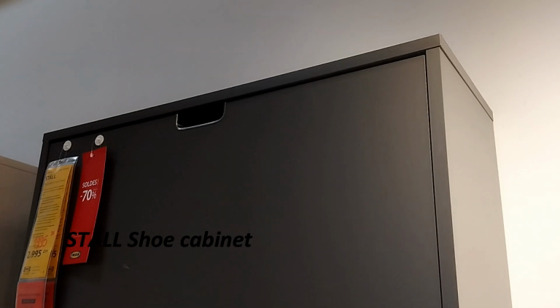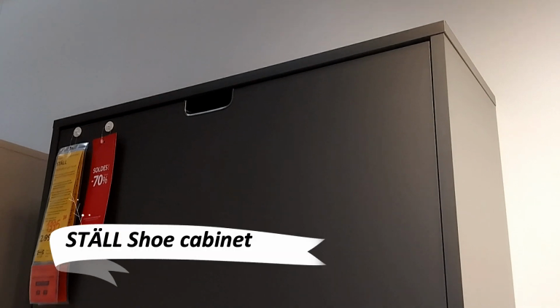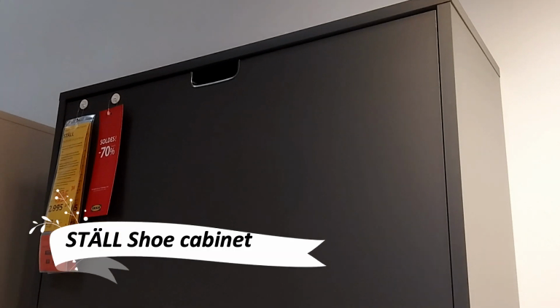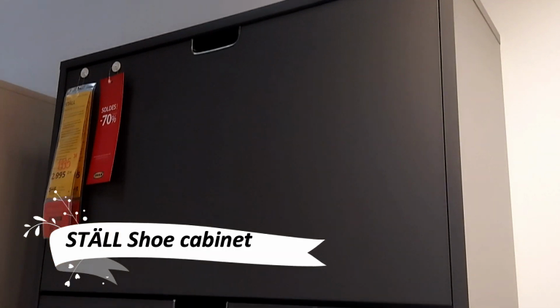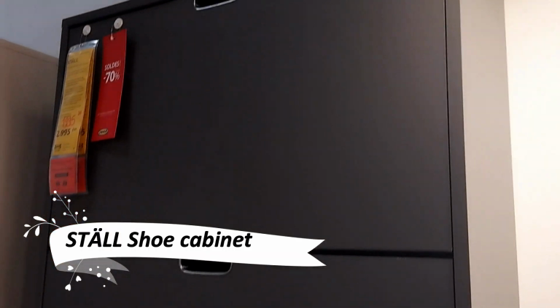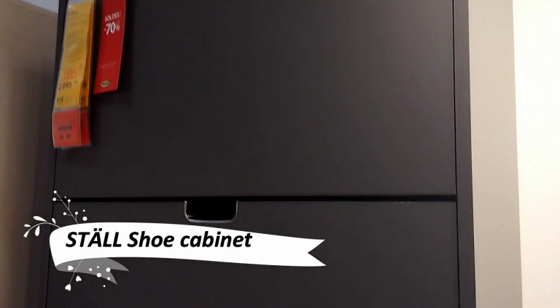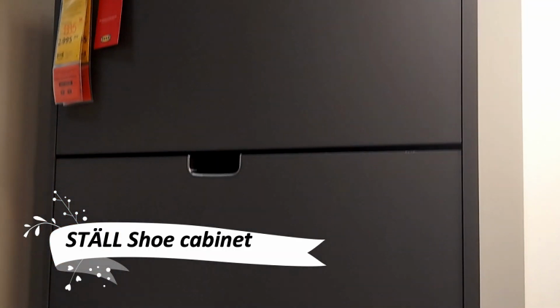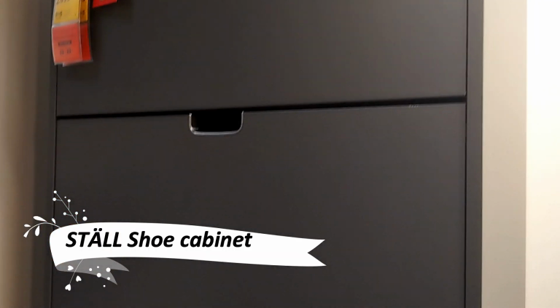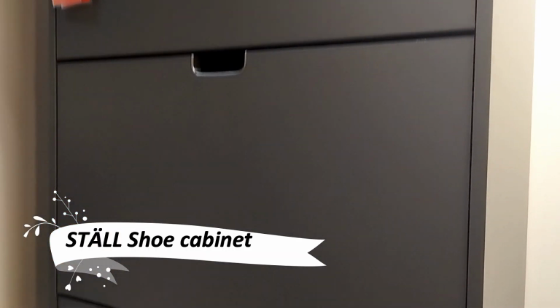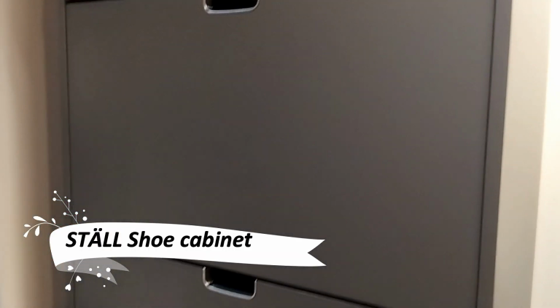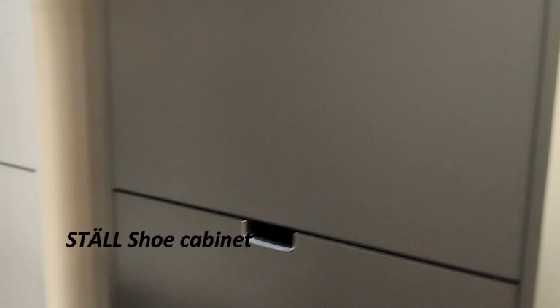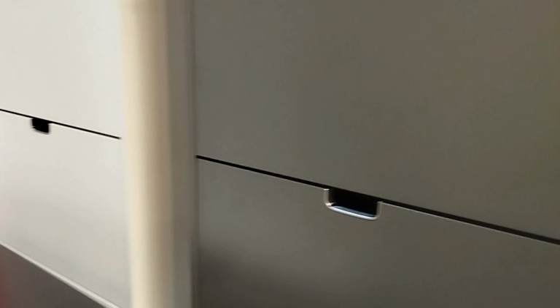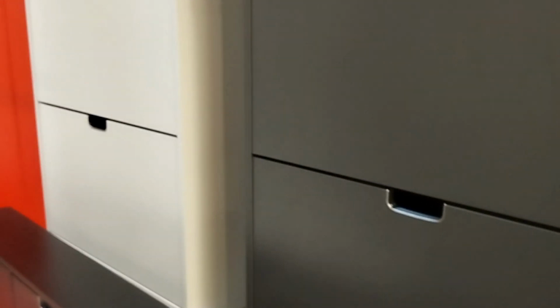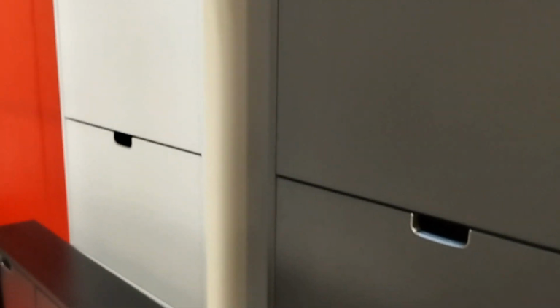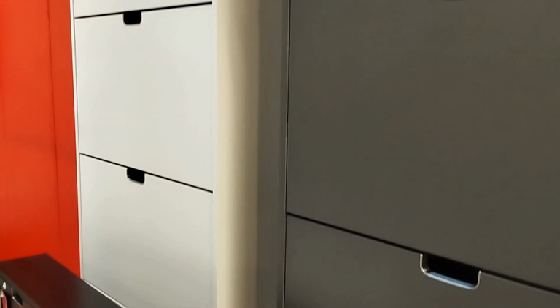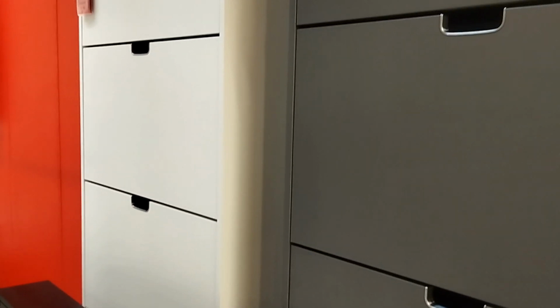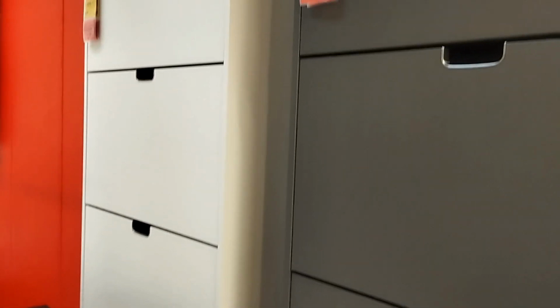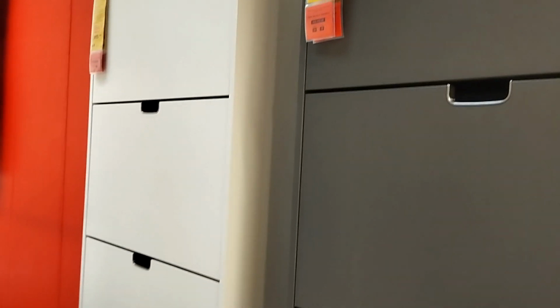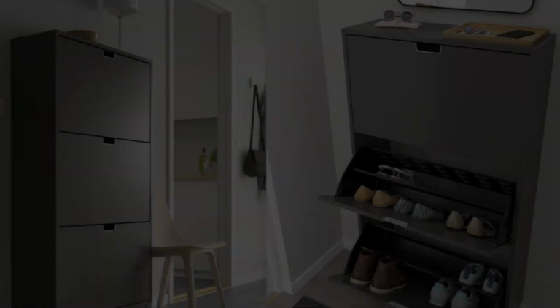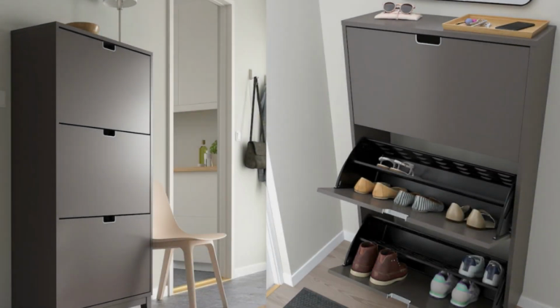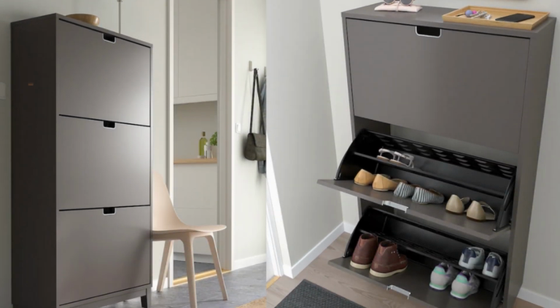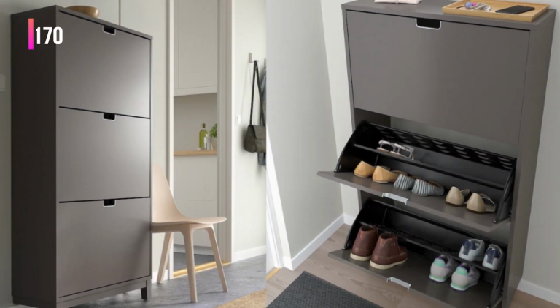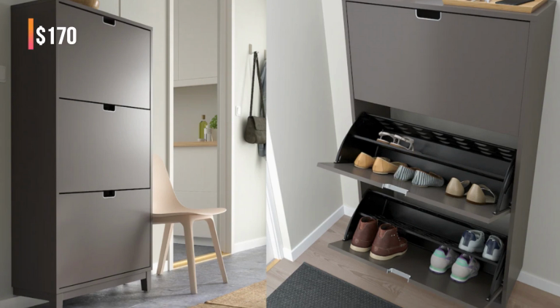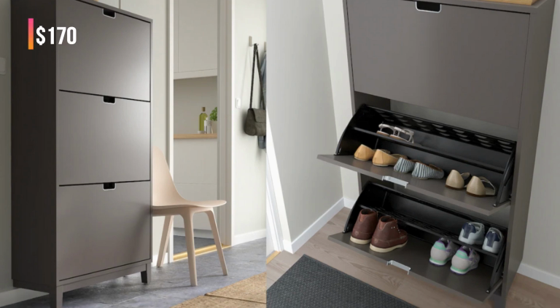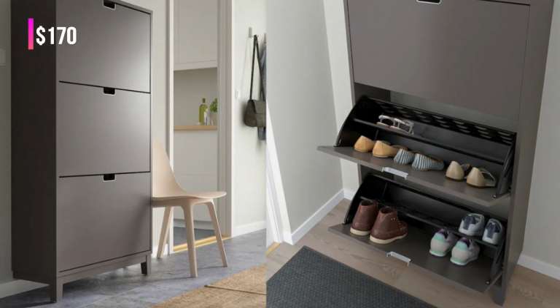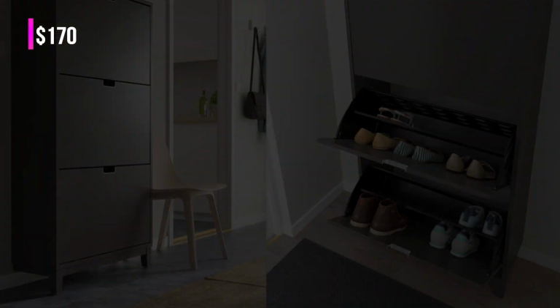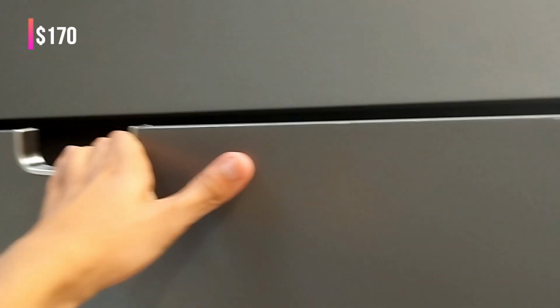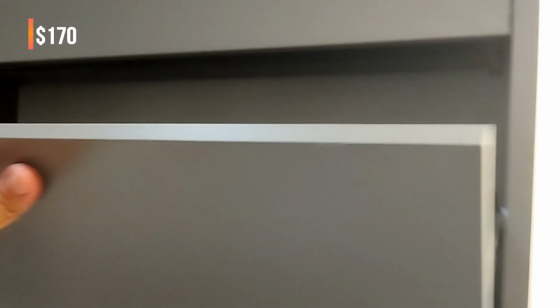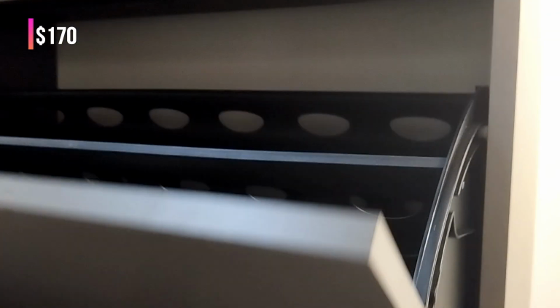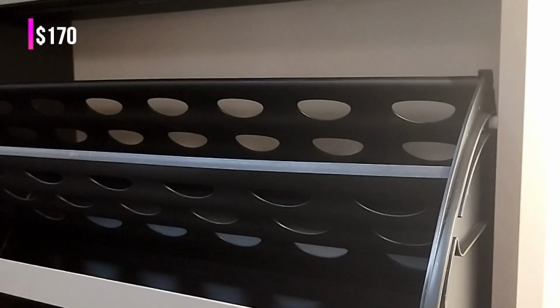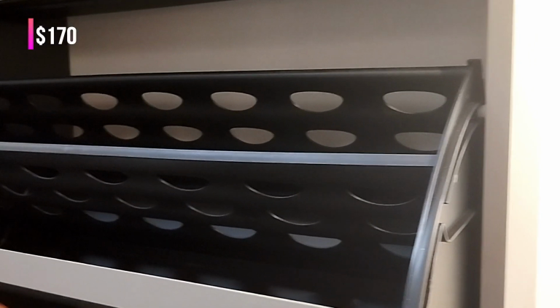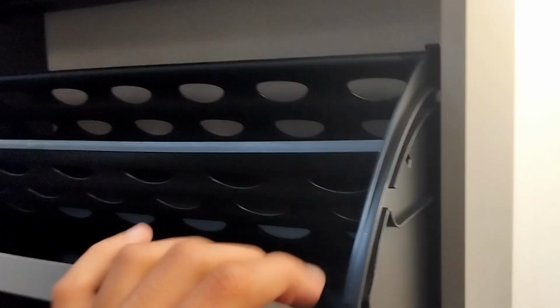Elevate your entryway with the Stahl Shoe Cabinet. This stylish cabinet not only organizes your footwear, but also saves precious floor space. With its elegant design and practicality, it's a testament to the harmony of style, function, and quality.